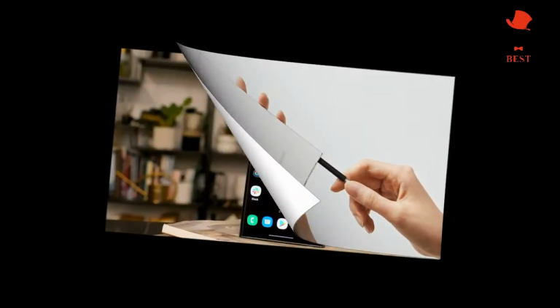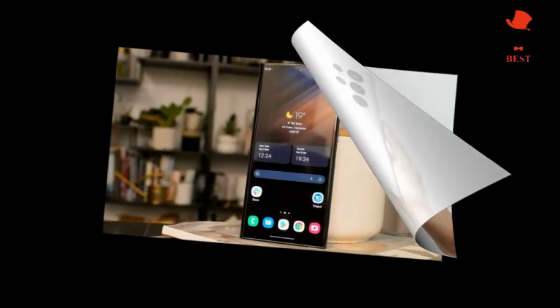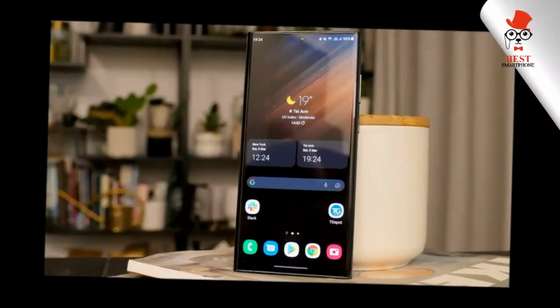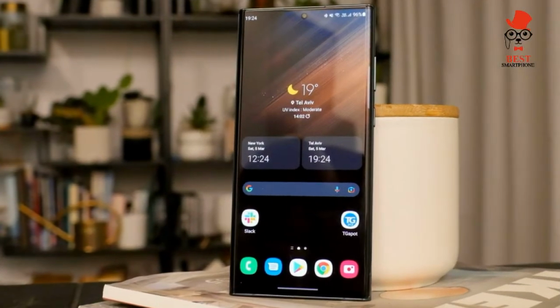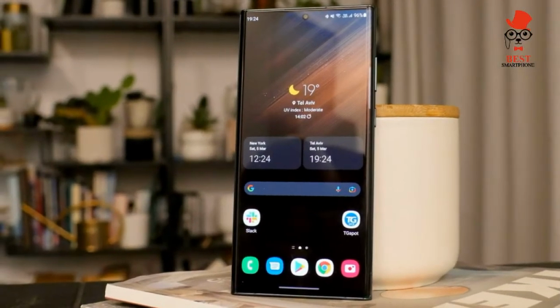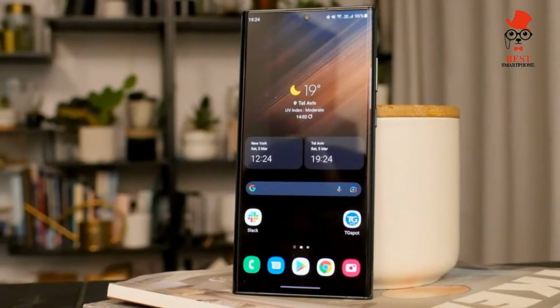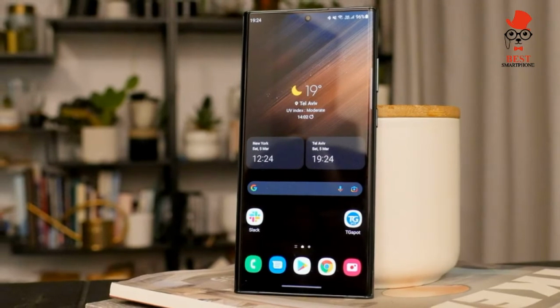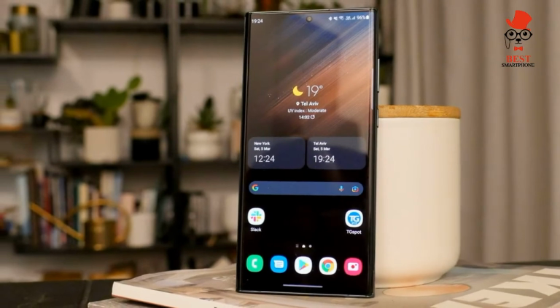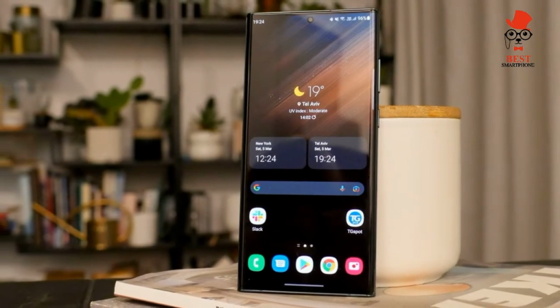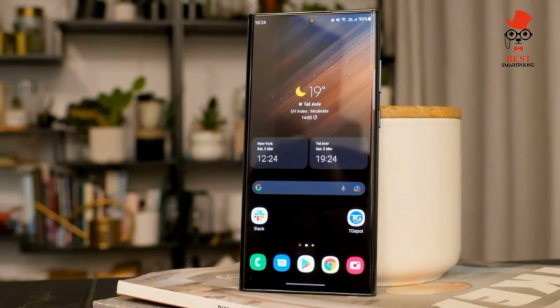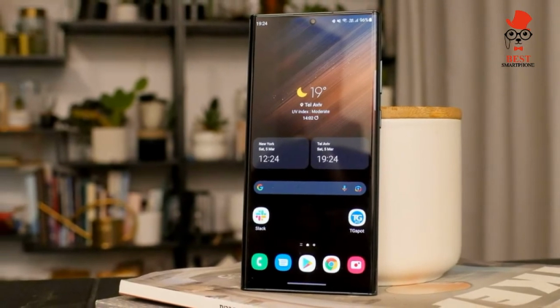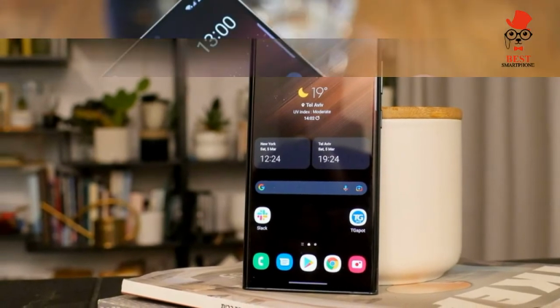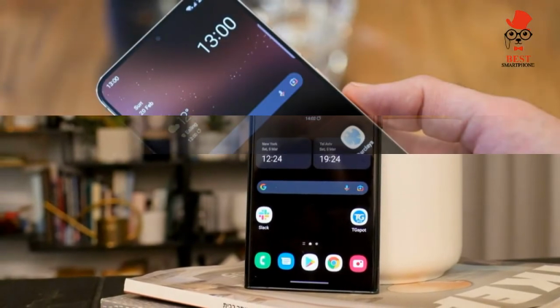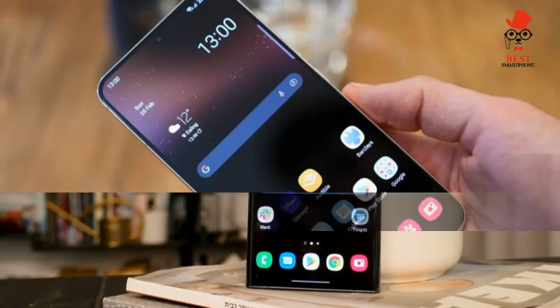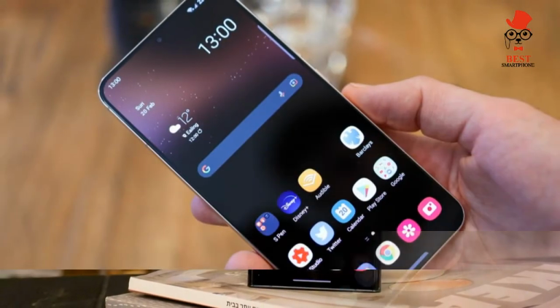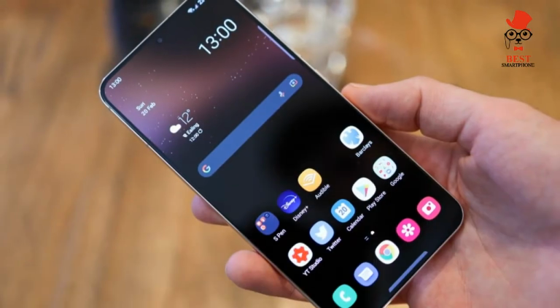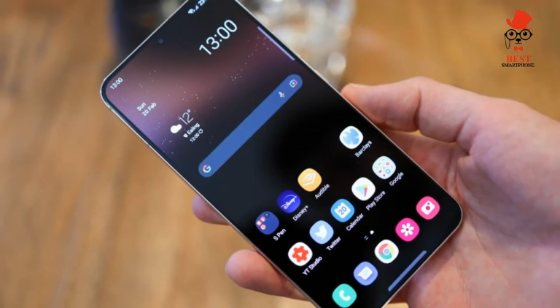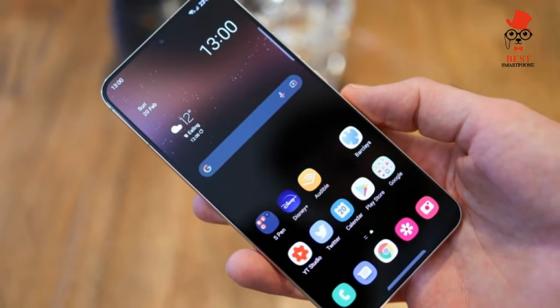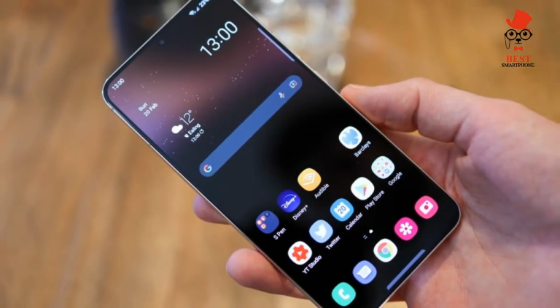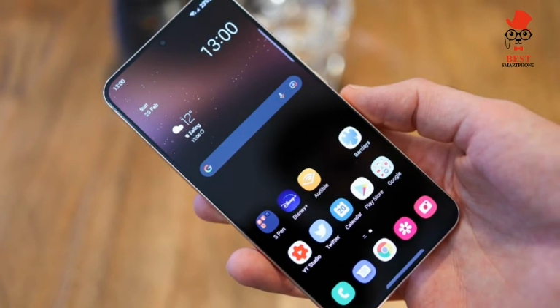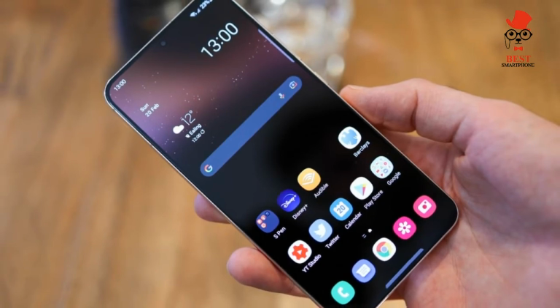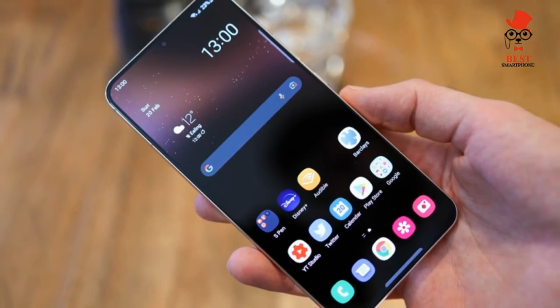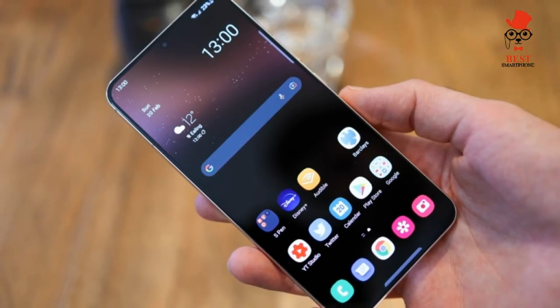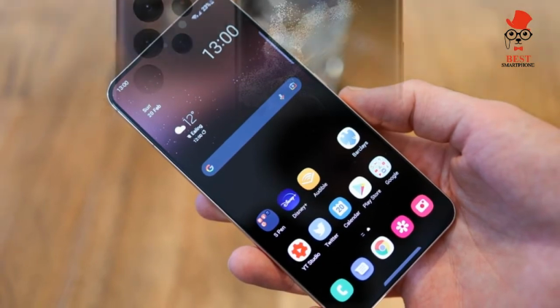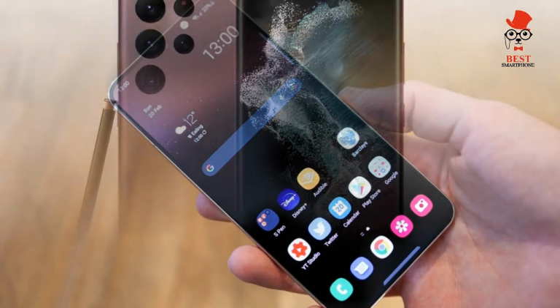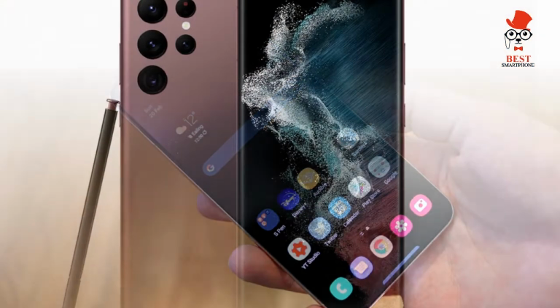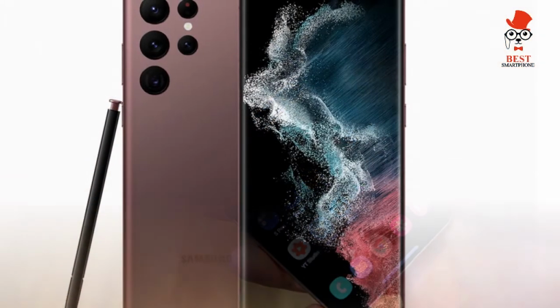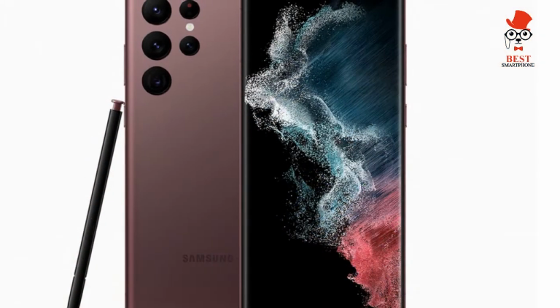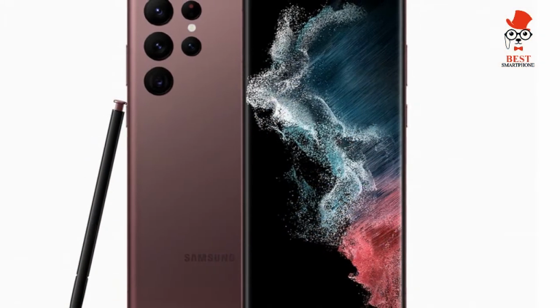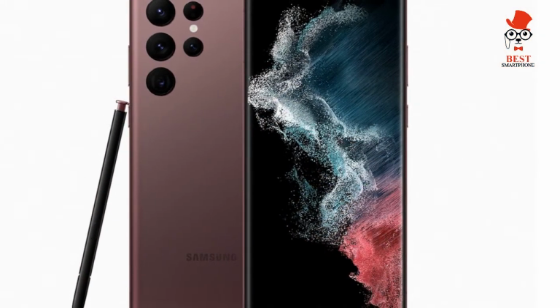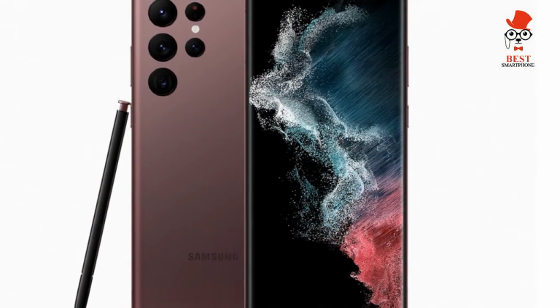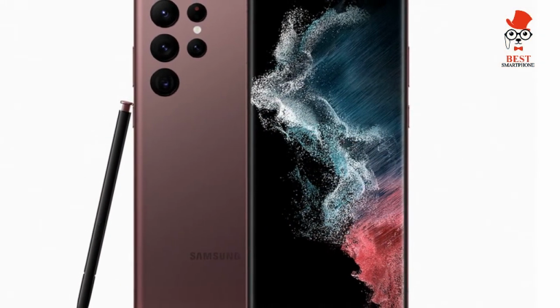The Galaxy S22 Ultra has the smoothest S Pen I've ever experienced, and that's because Samsung has dialed down the latency from 9ms to just 2.8ms, so you're getting a 70% improvement here.